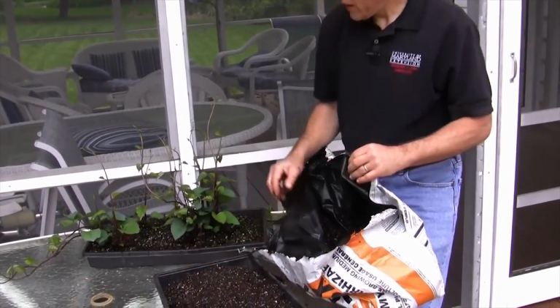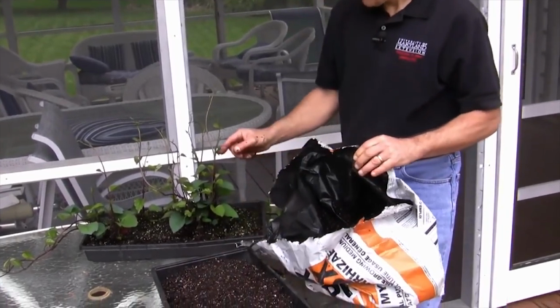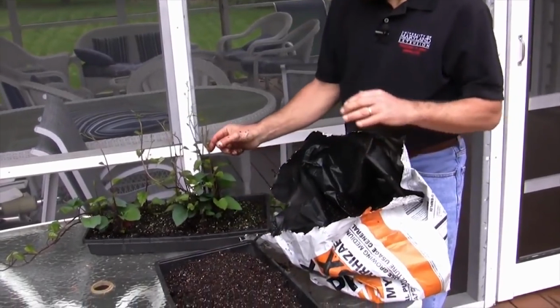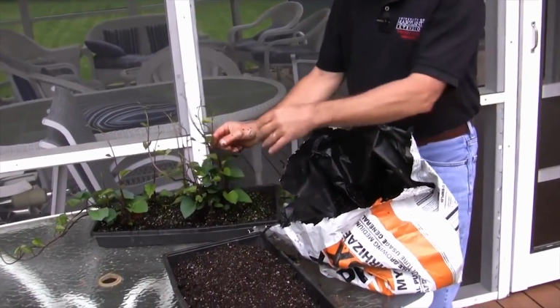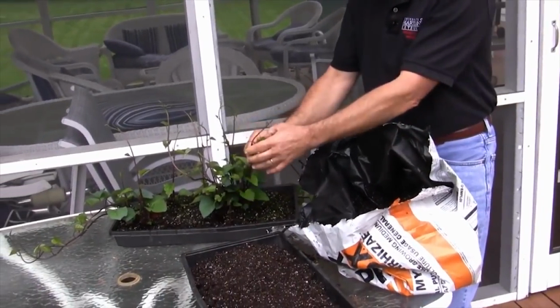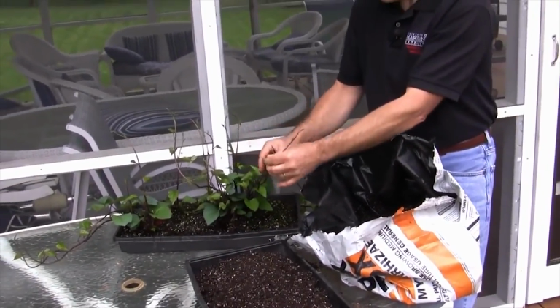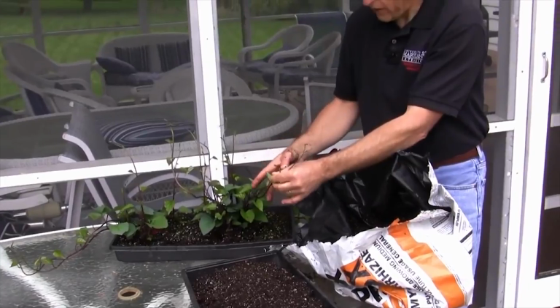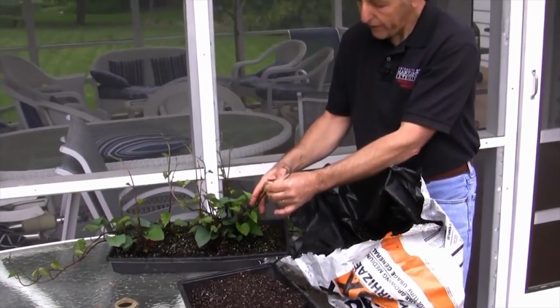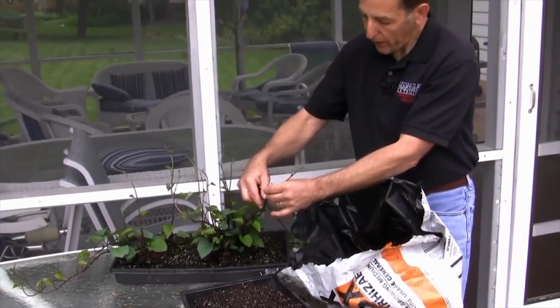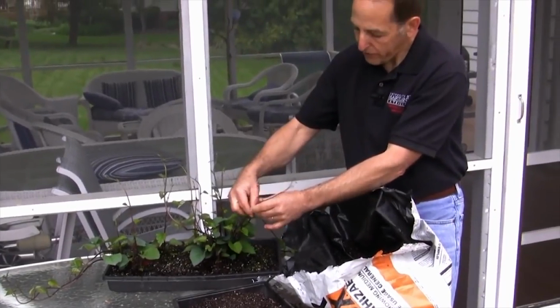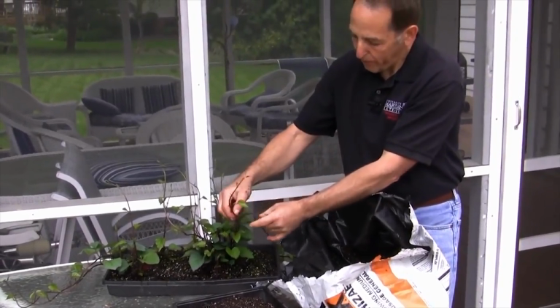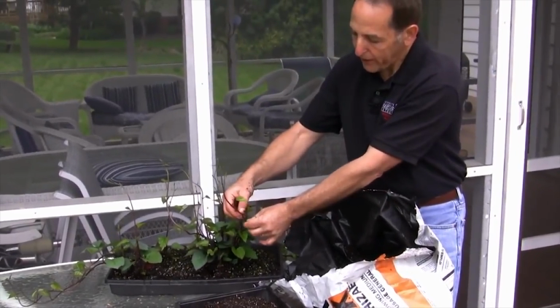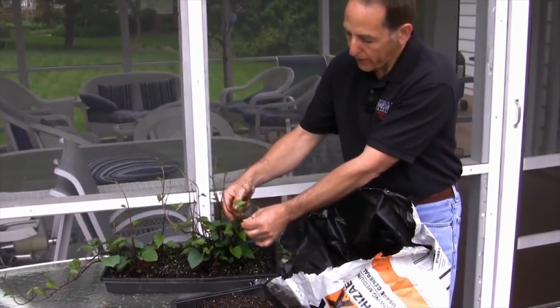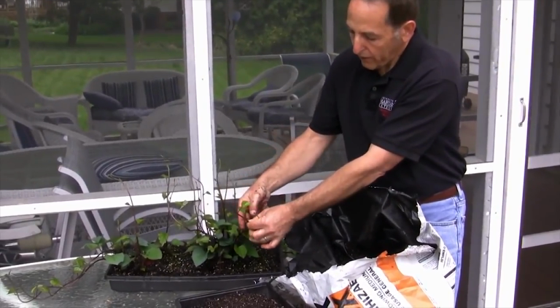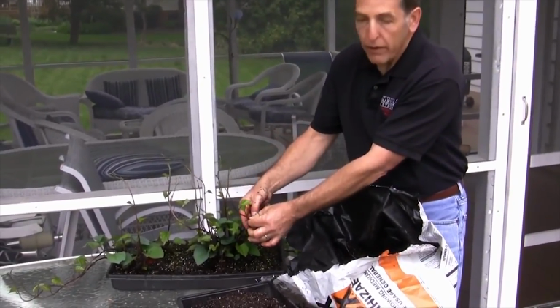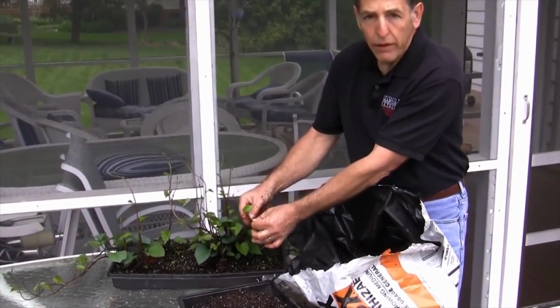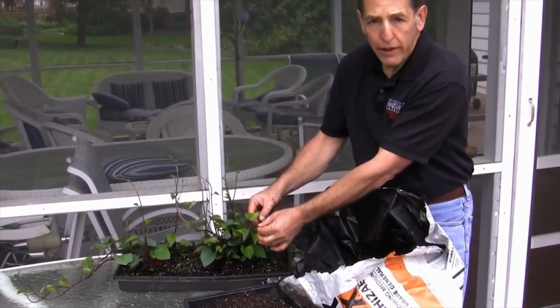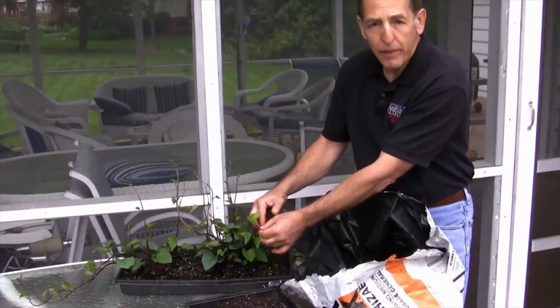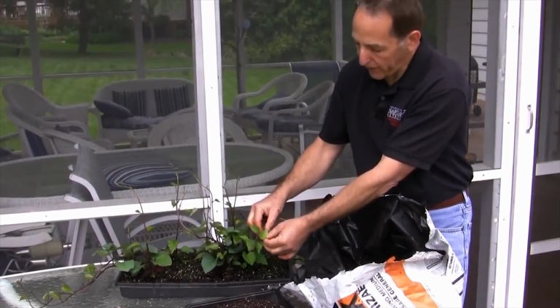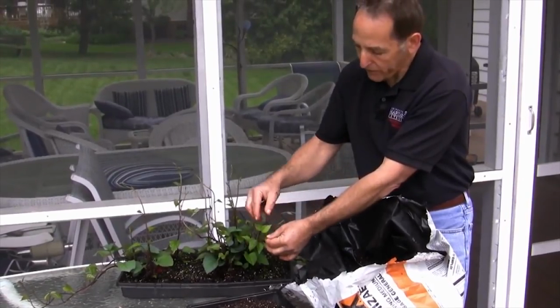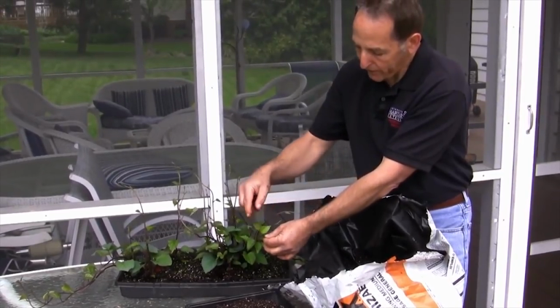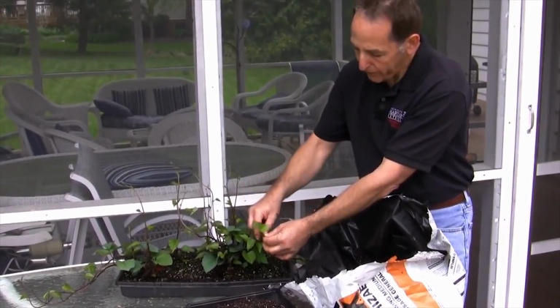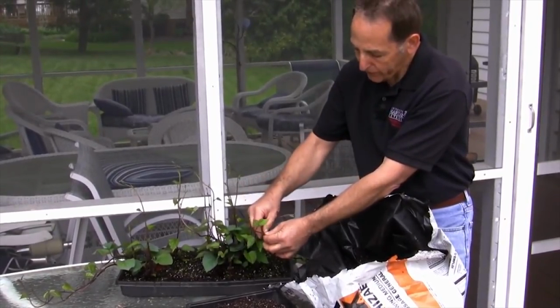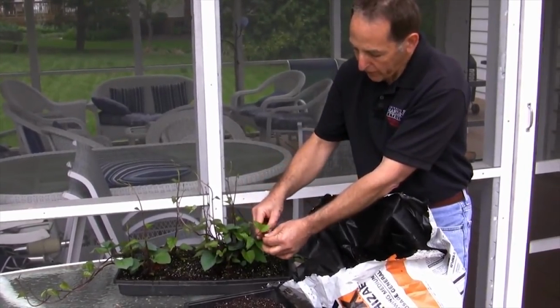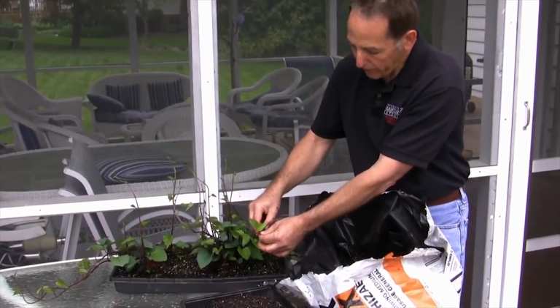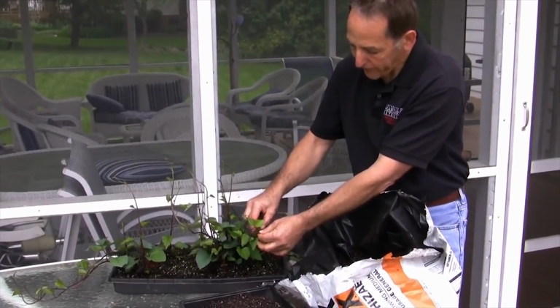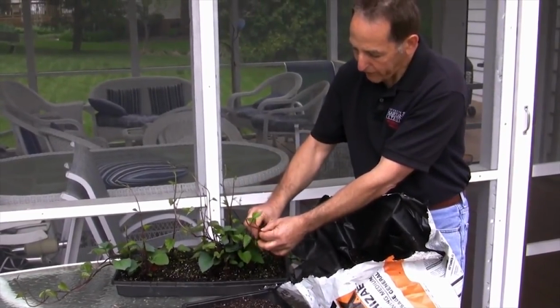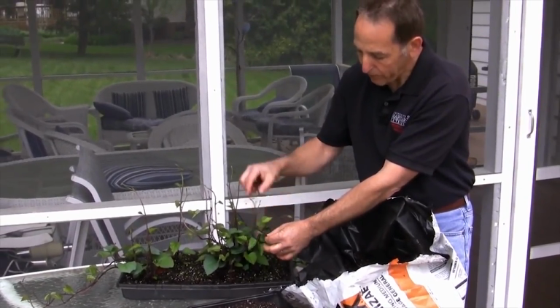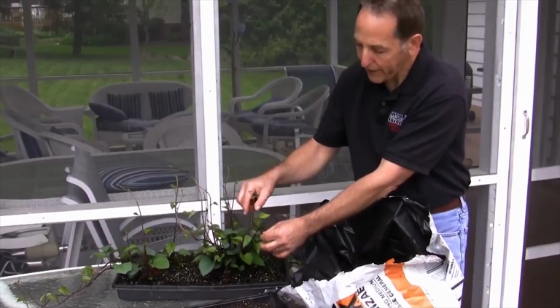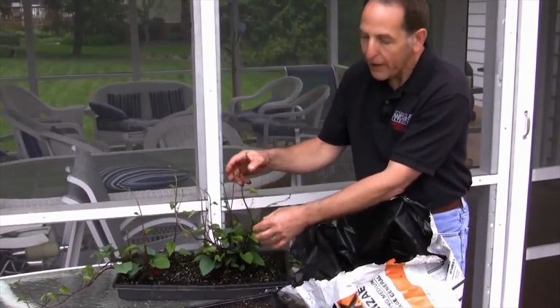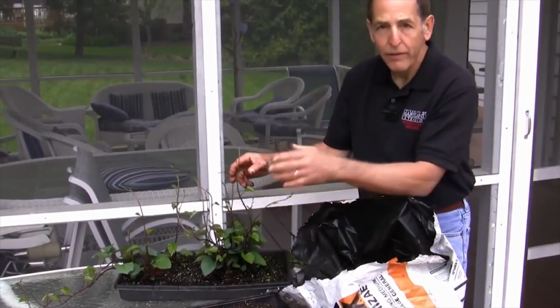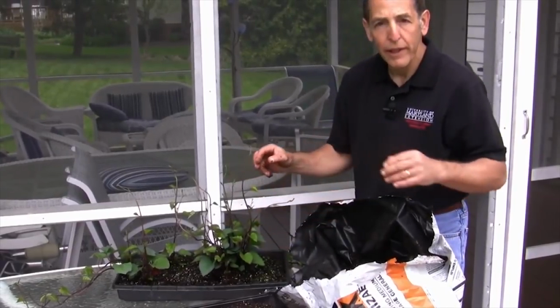If the plants get too tall, you can always cut them and actually pot up the tip that you've cut off, just leaving two leaves — cut below the second leaf and put that in a pot — and you'll have a new plant.